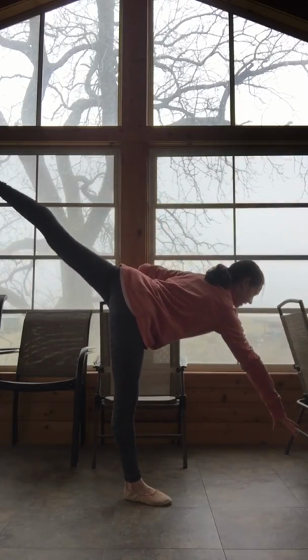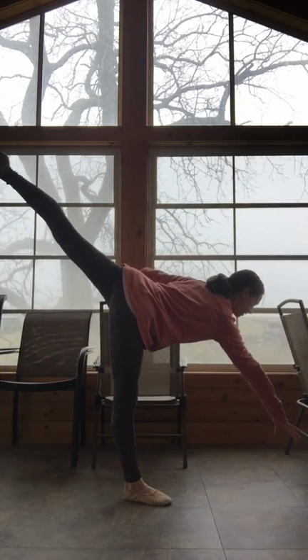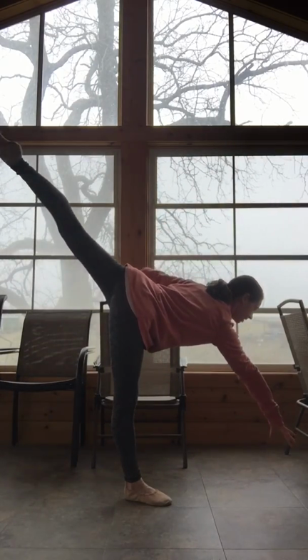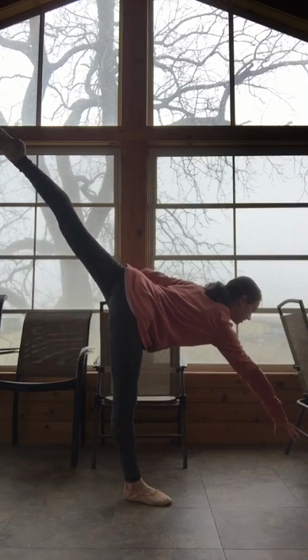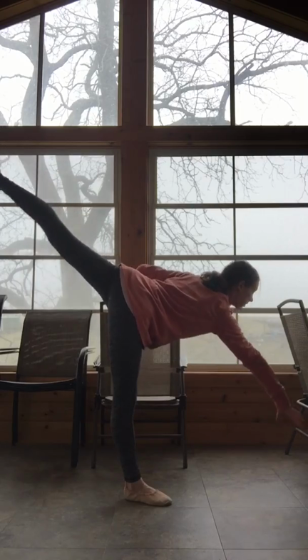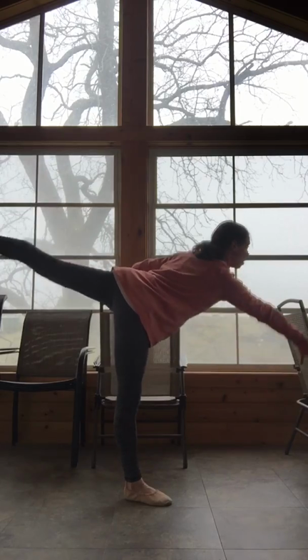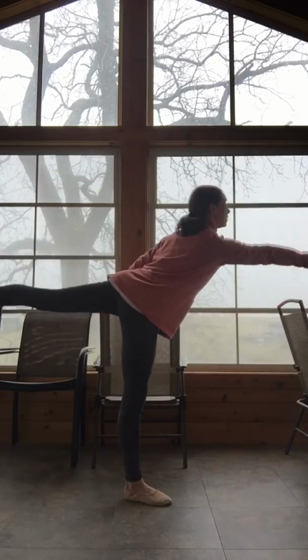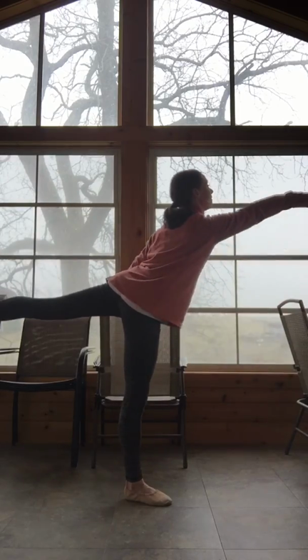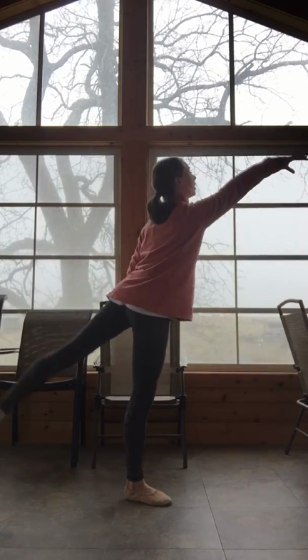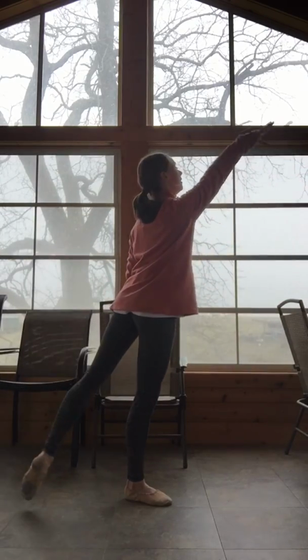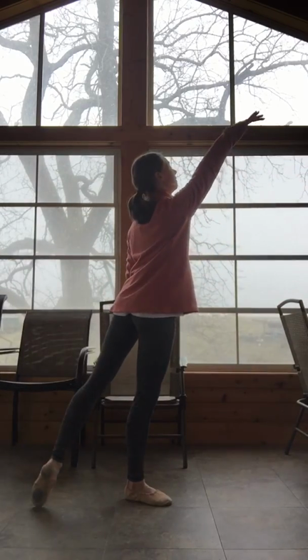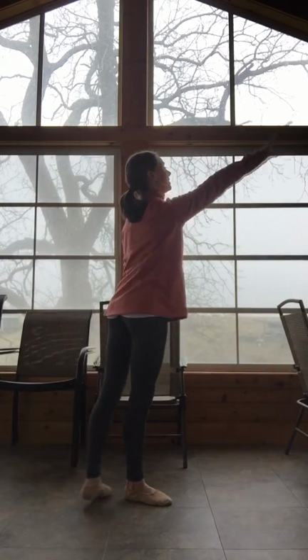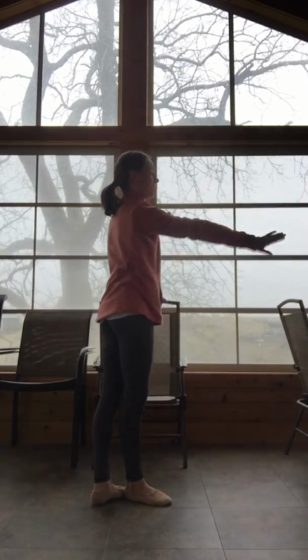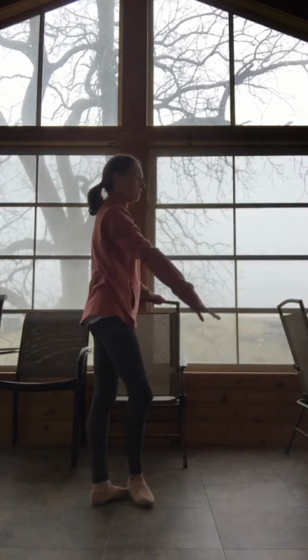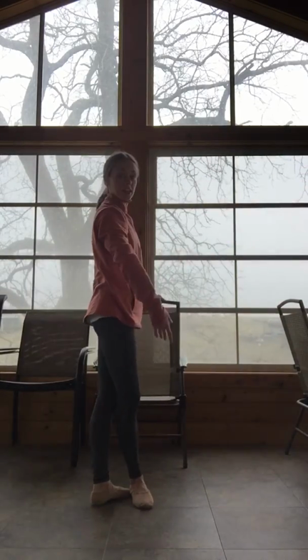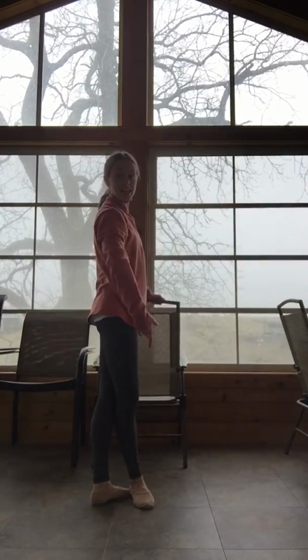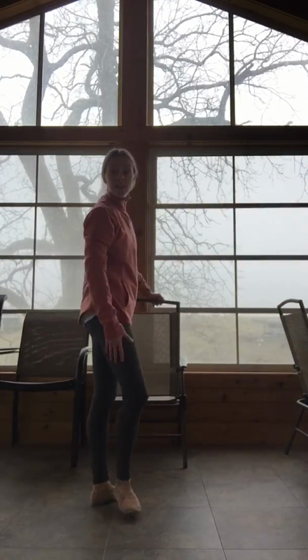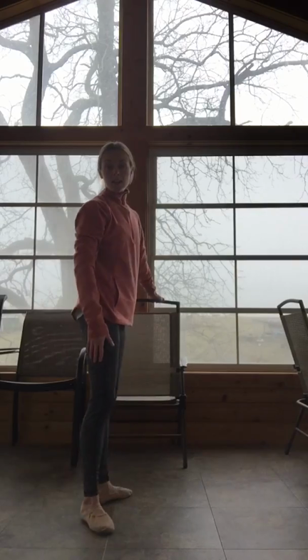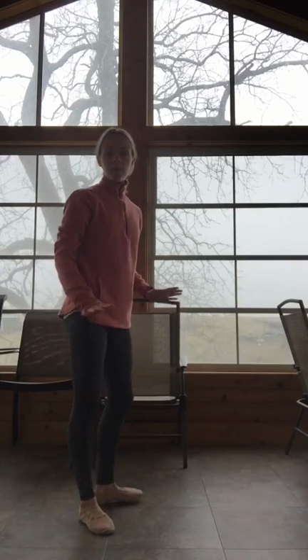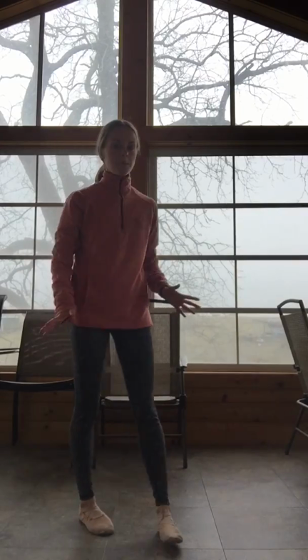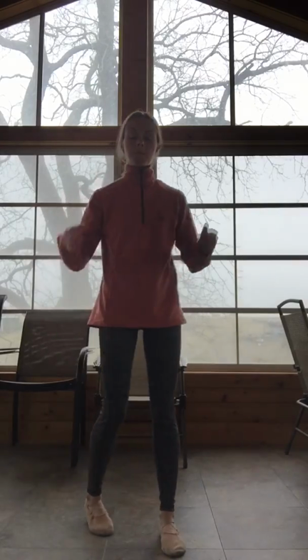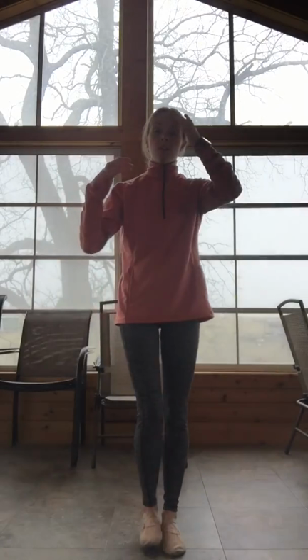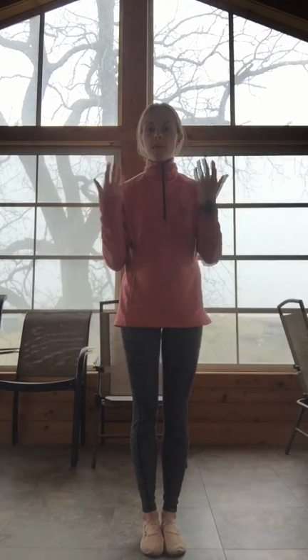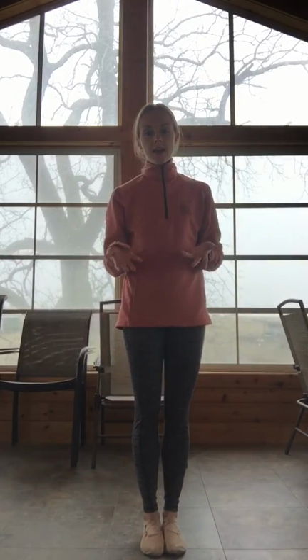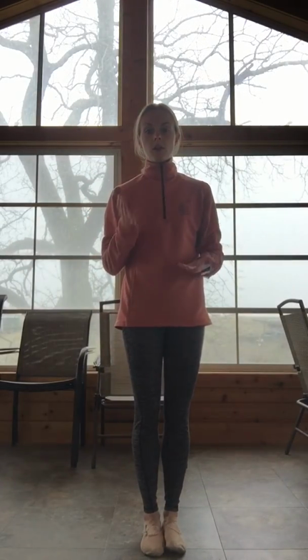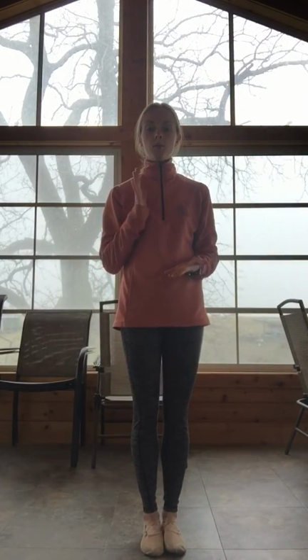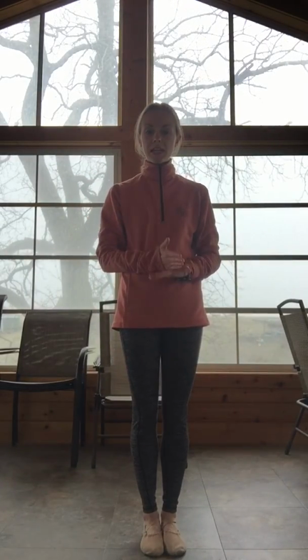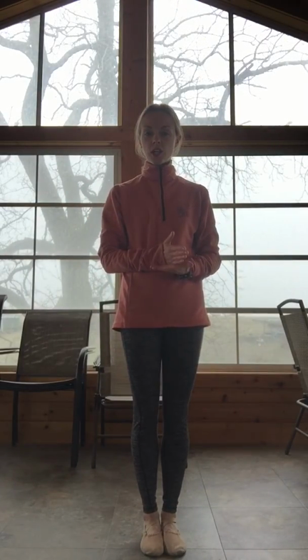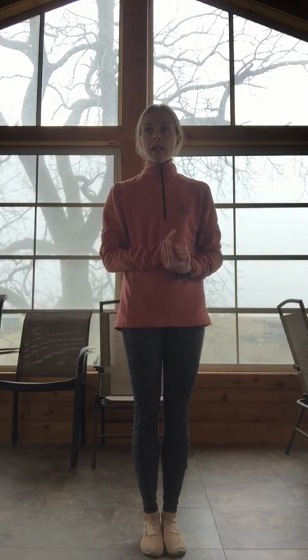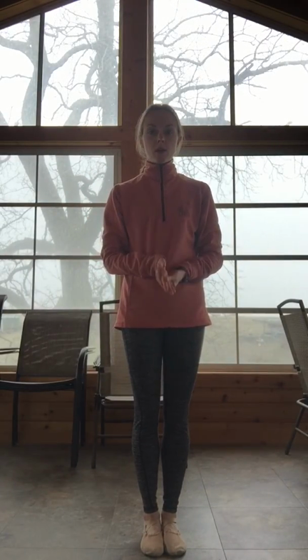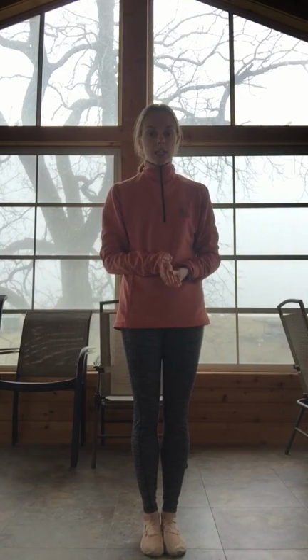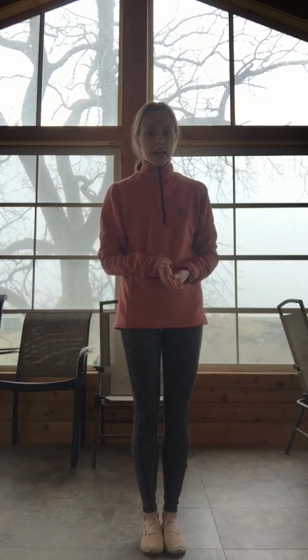First arabesque — hold for eight counts. Pretty simple. From there on out we'll stretch, and then we'll go to the other side.